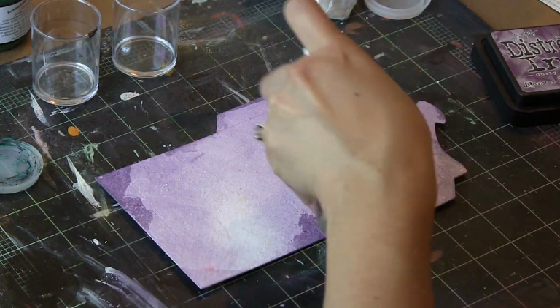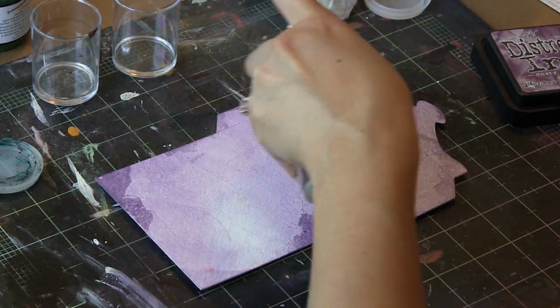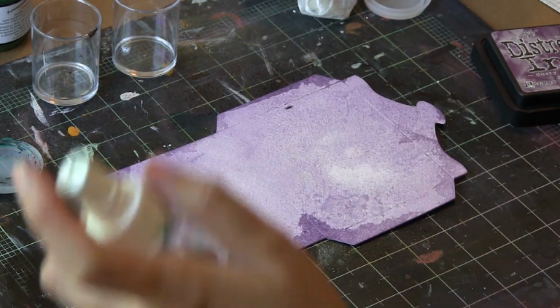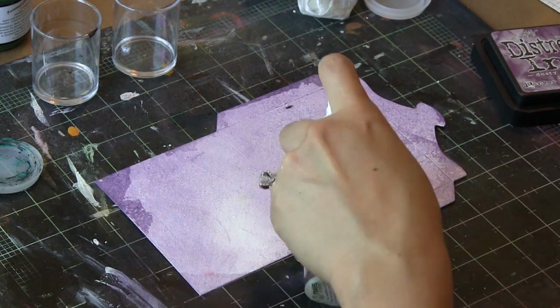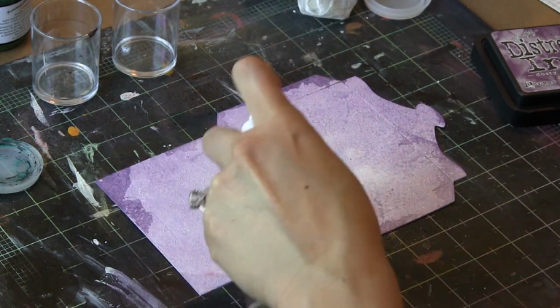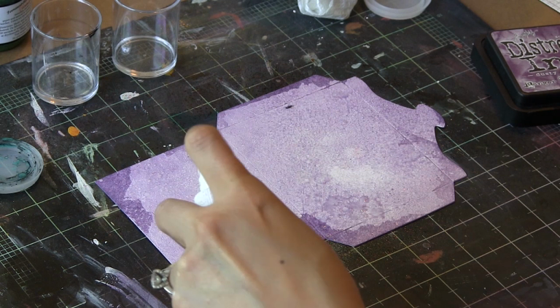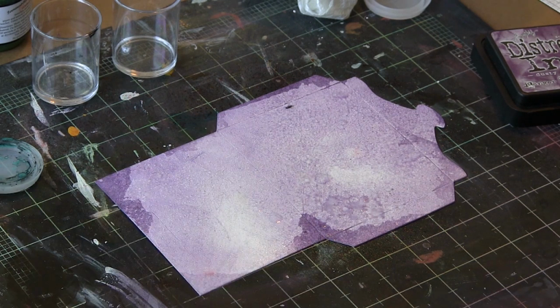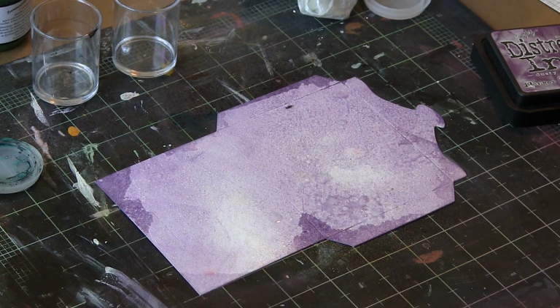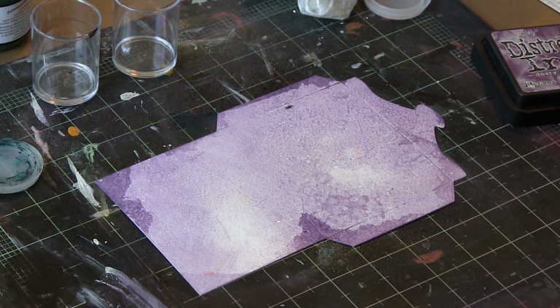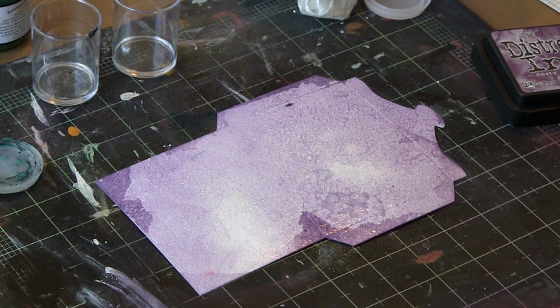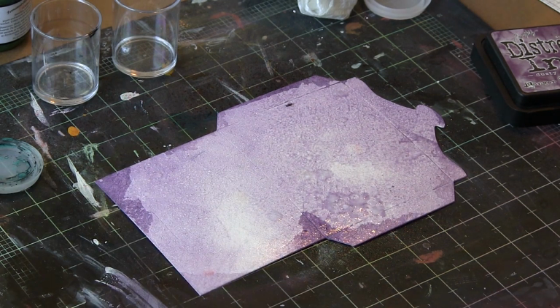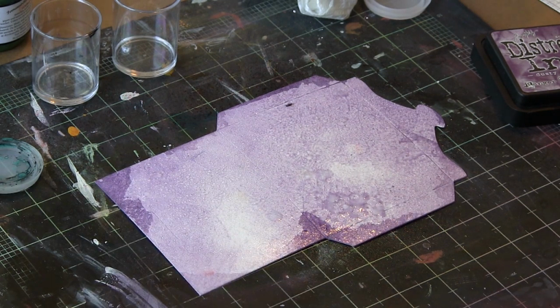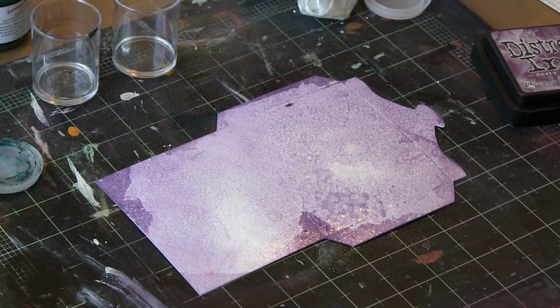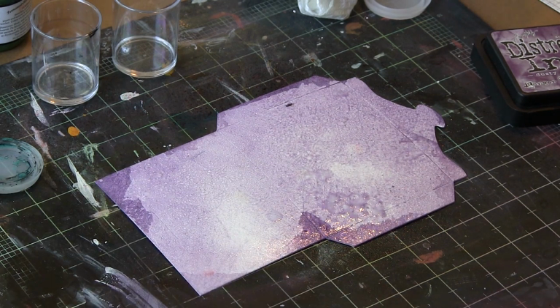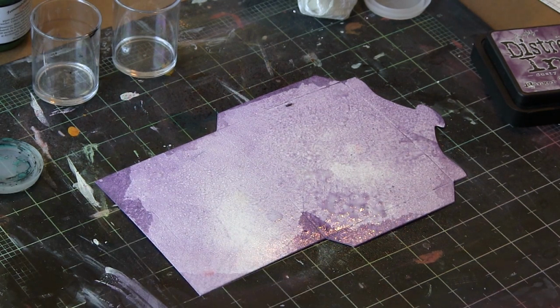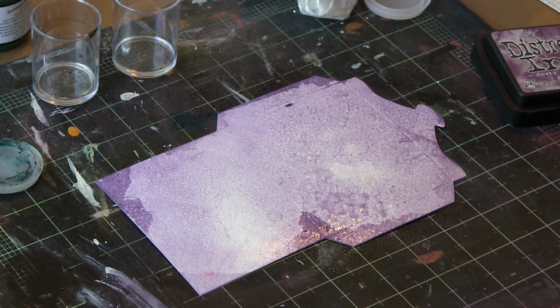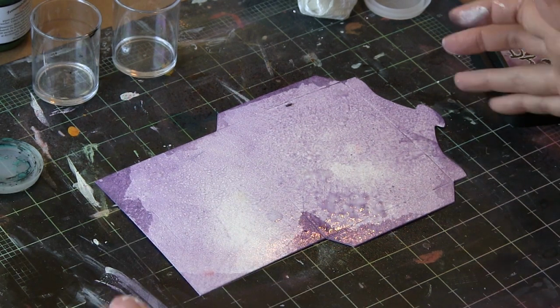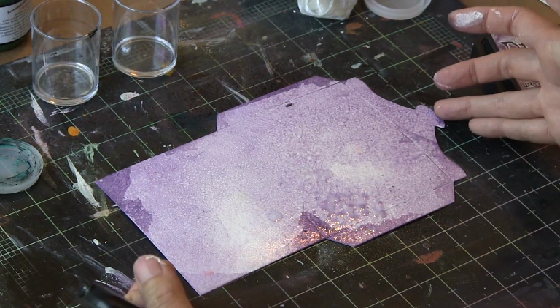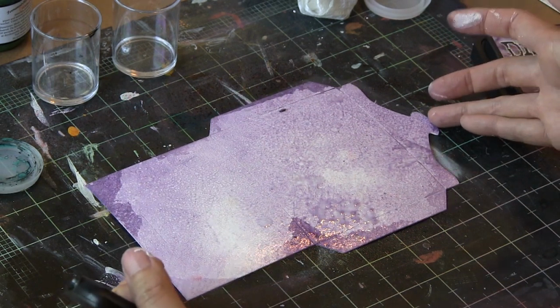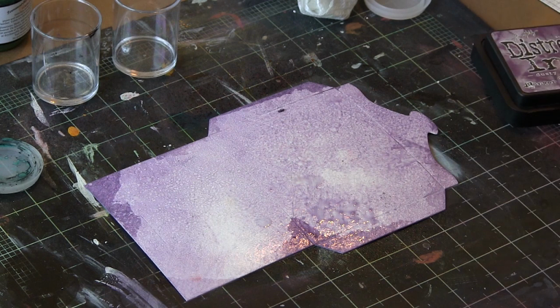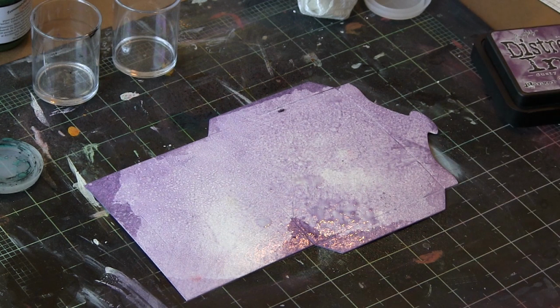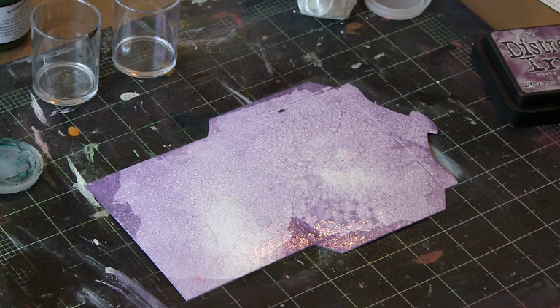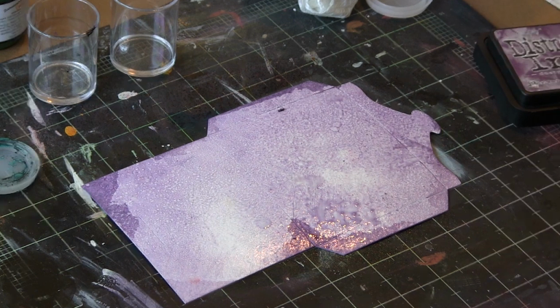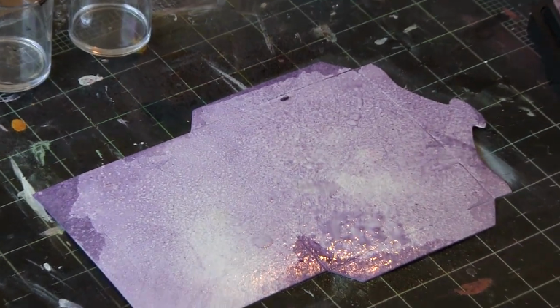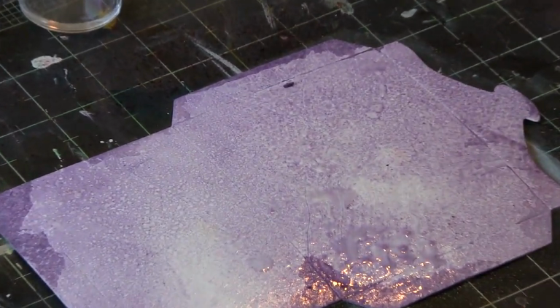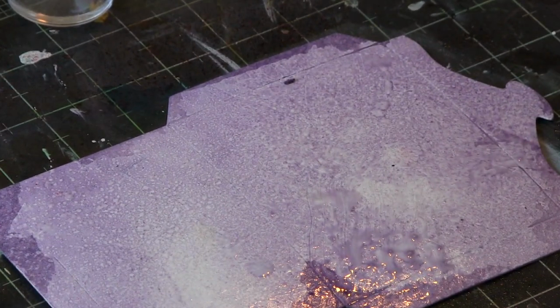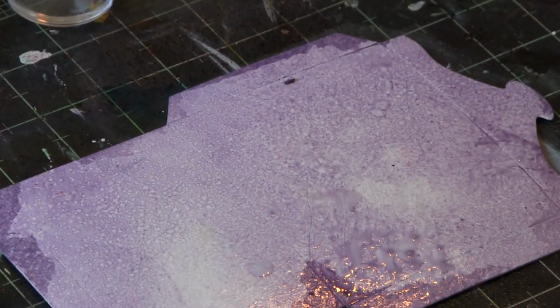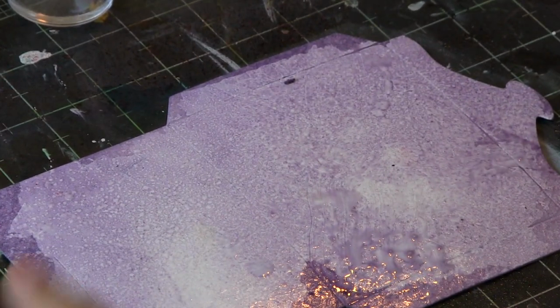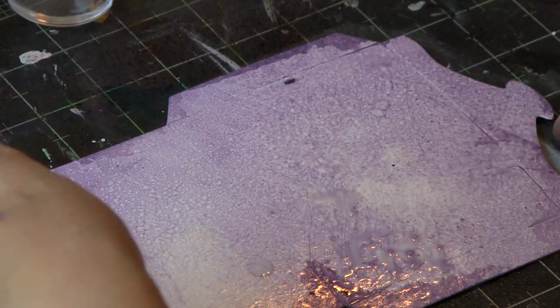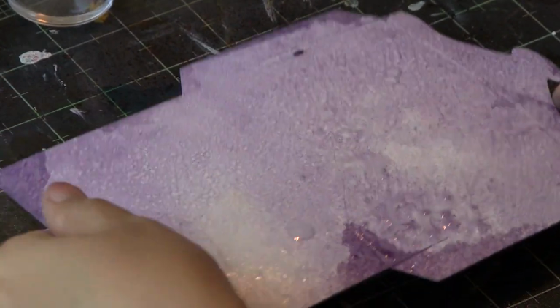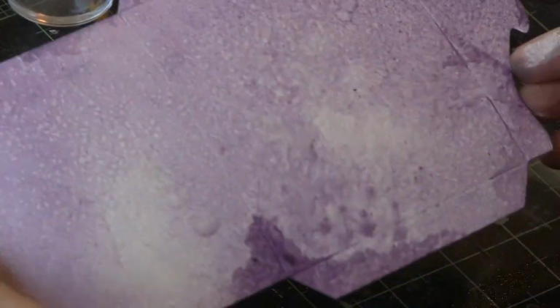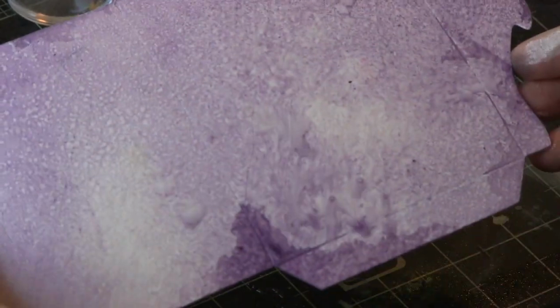I did it with the Dusty Concord as well, because I wanted to go darker, and then I misted with water to create some interesting little splatters. That's a great thing about Distress Ink.